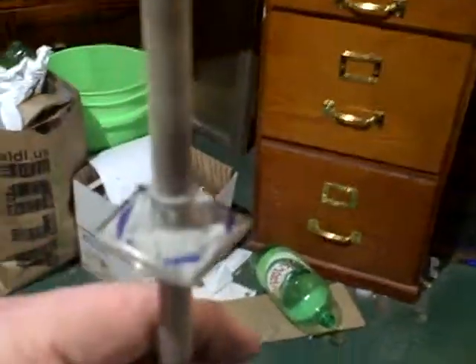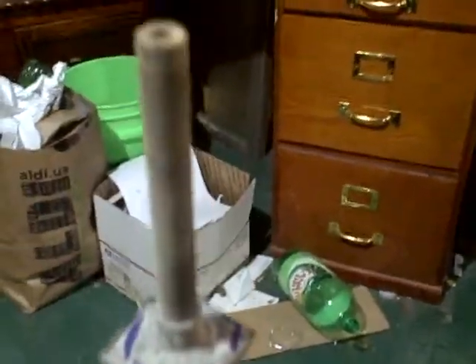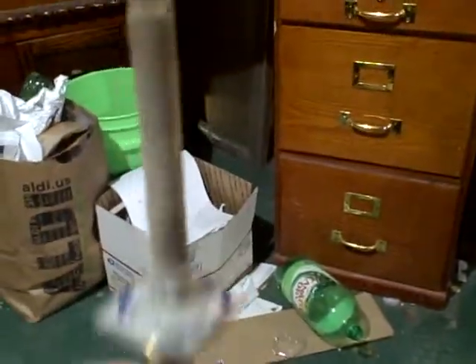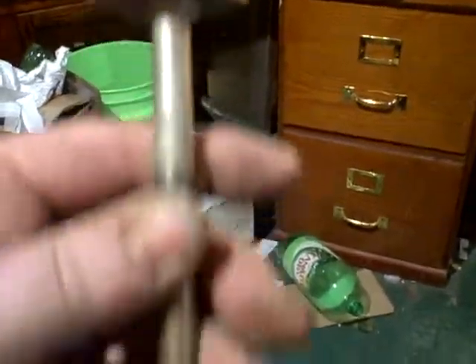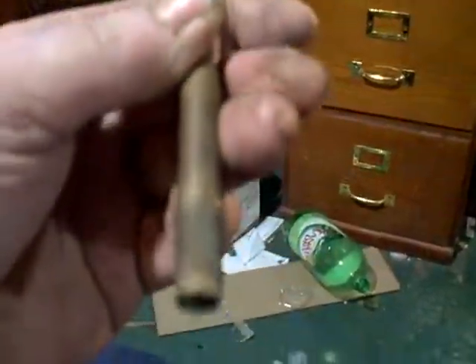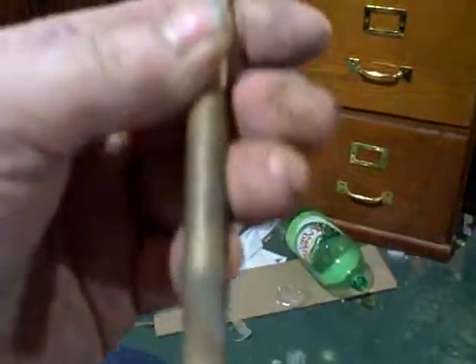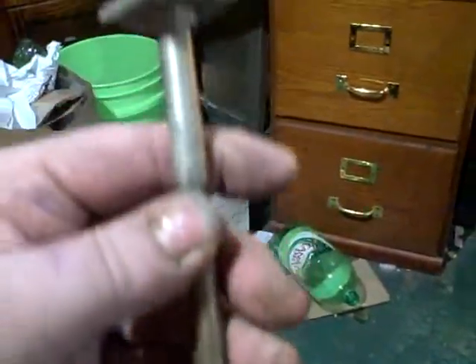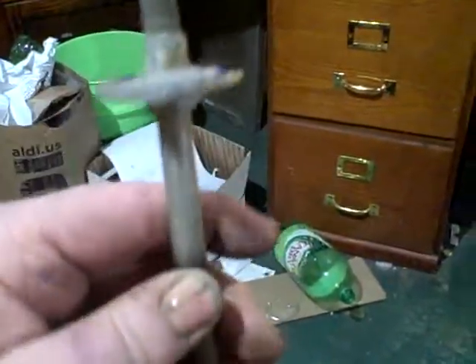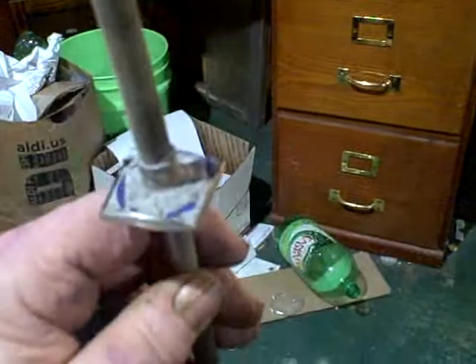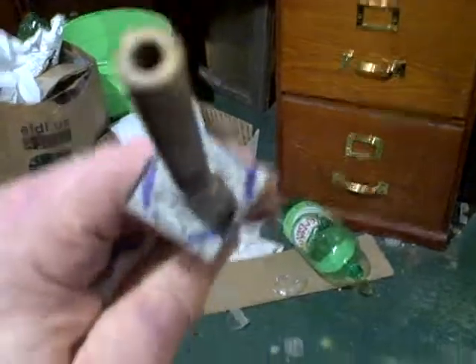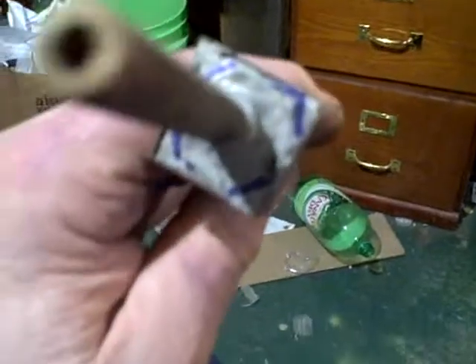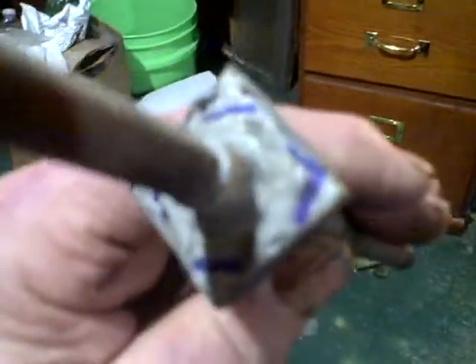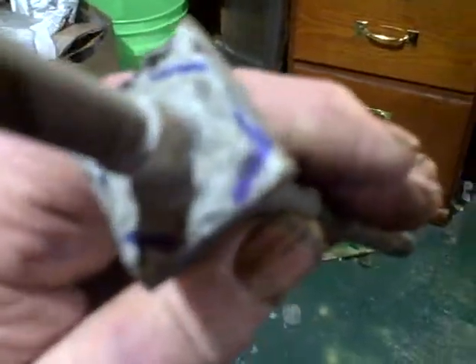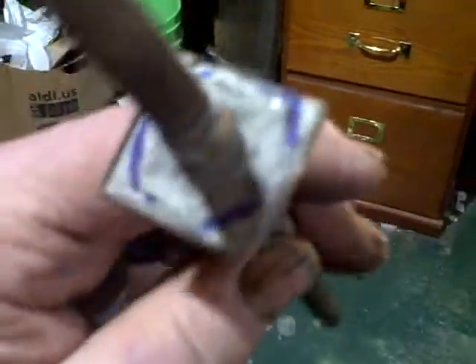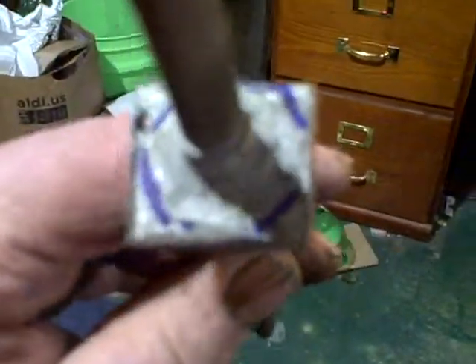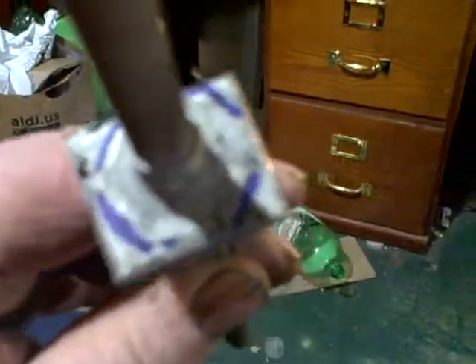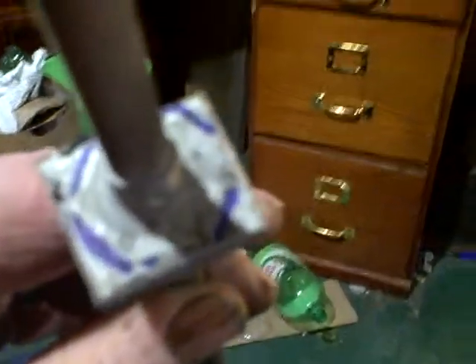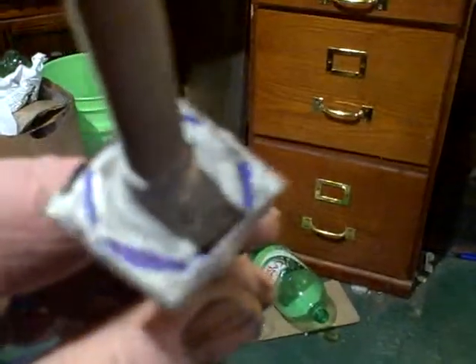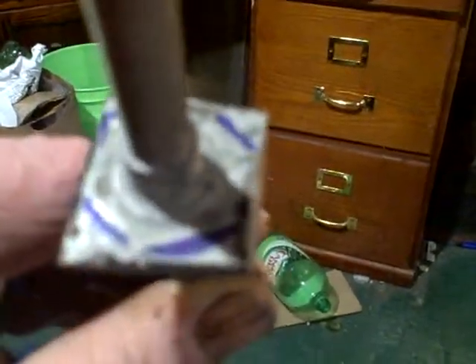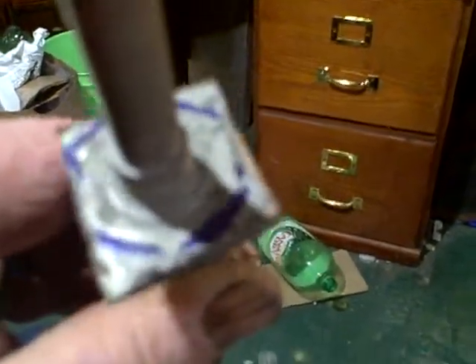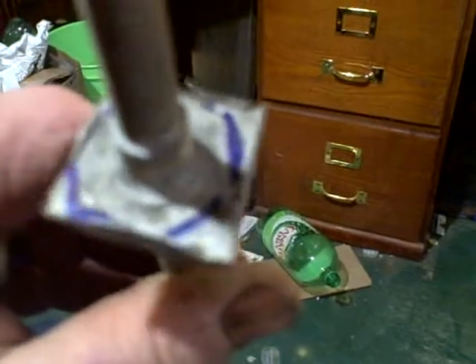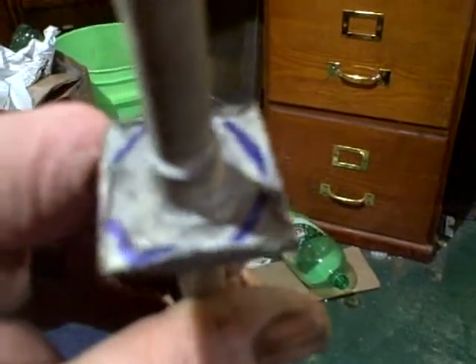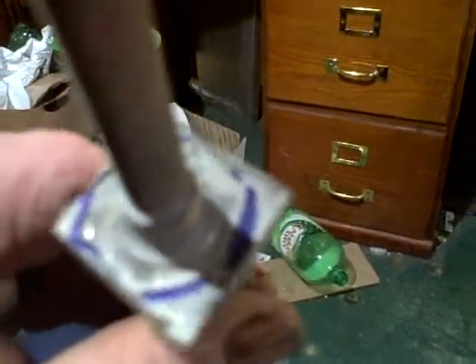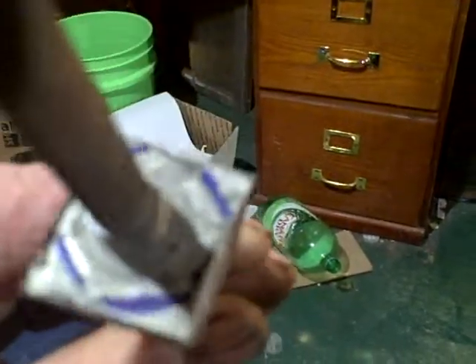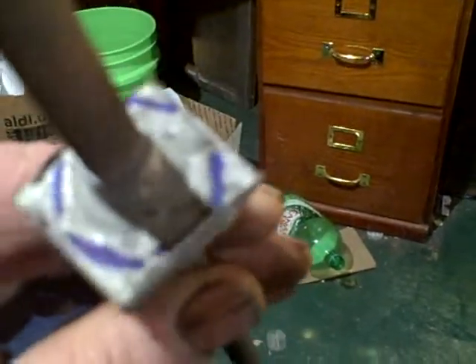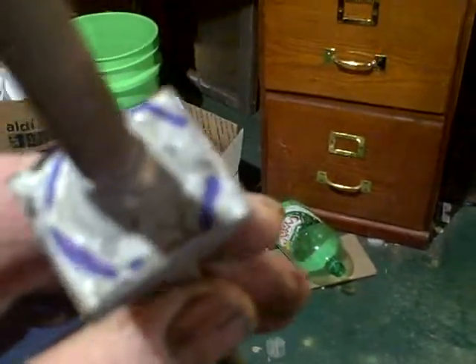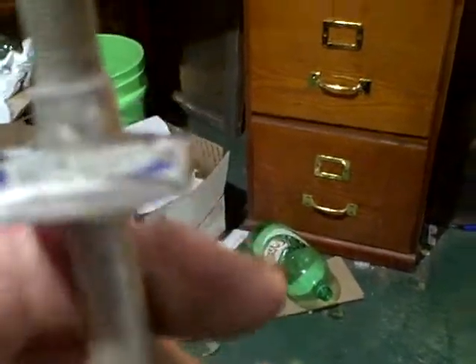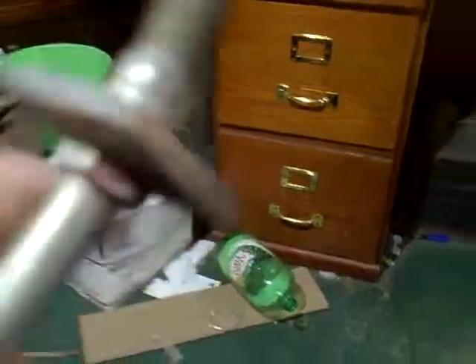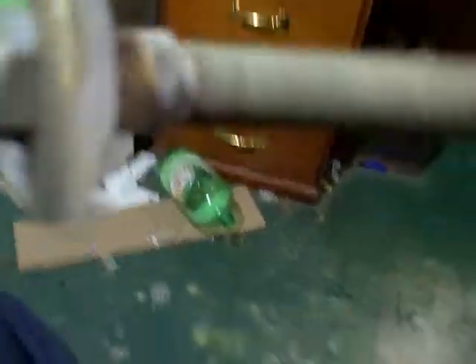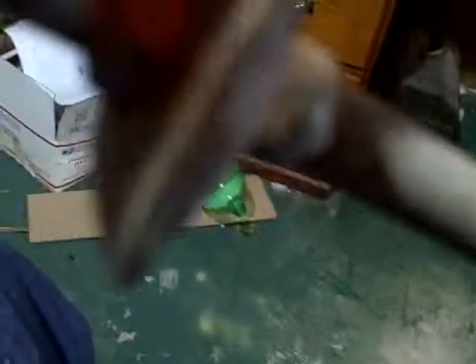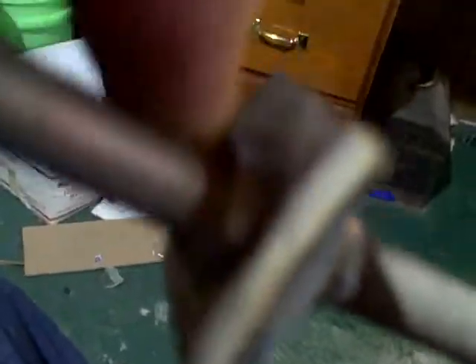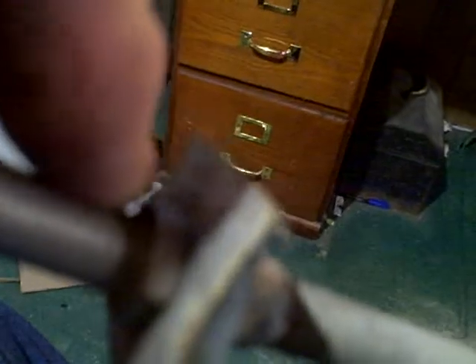Okay Tim, here's one that I had cut out of the font. This is a very good camera. See where I've outlined the hexagonal washer that's soldered into the font.